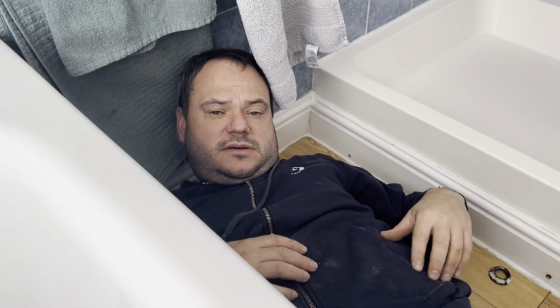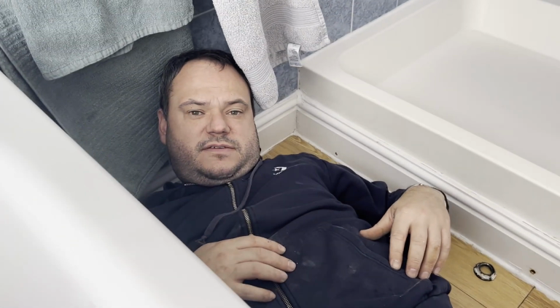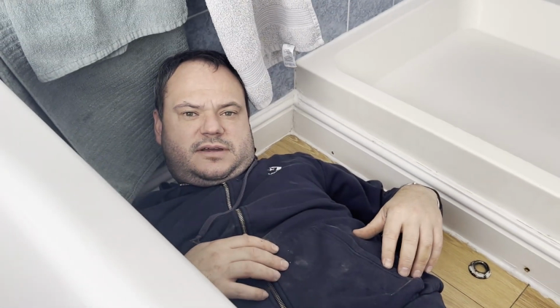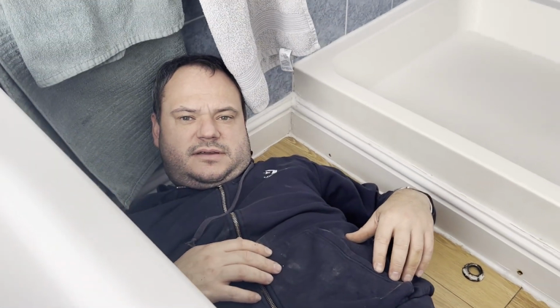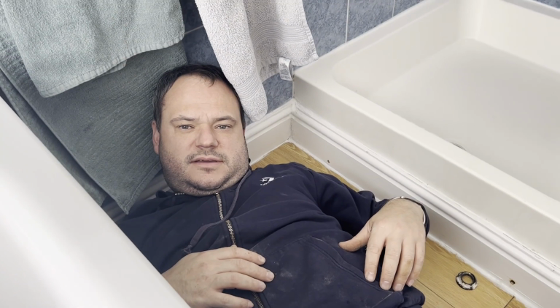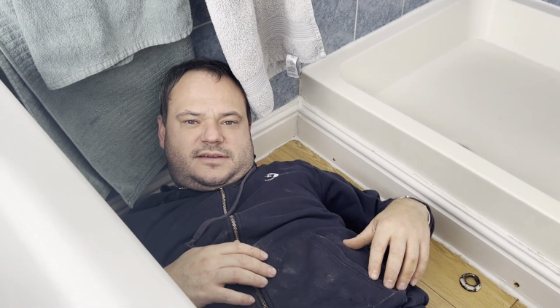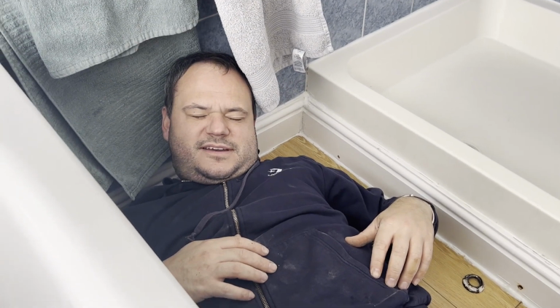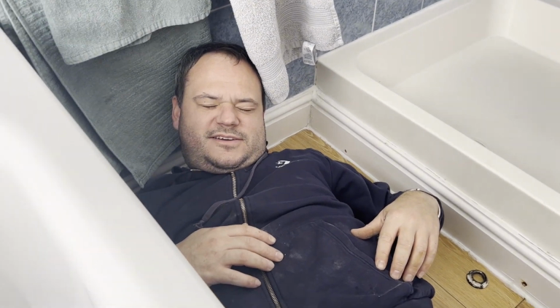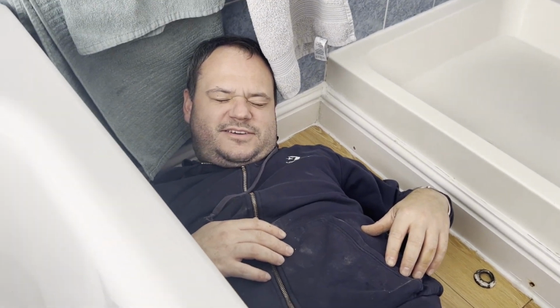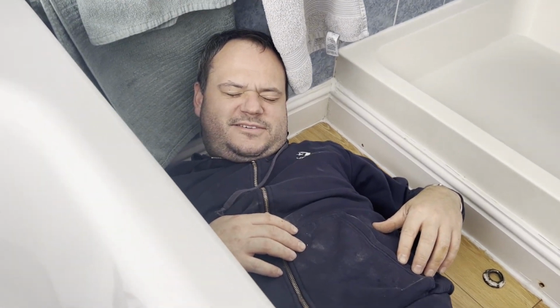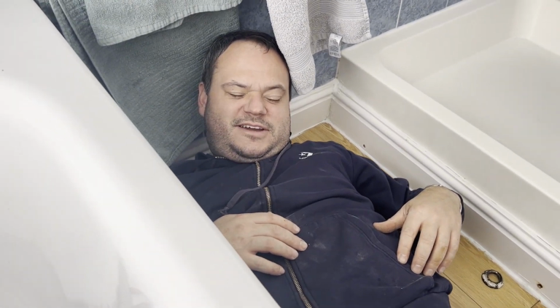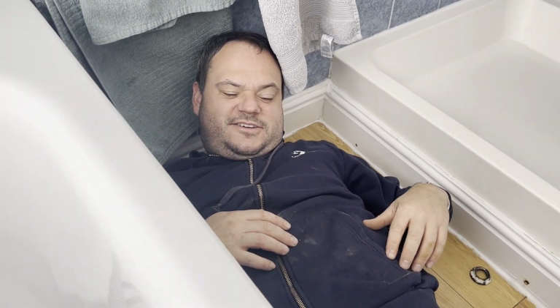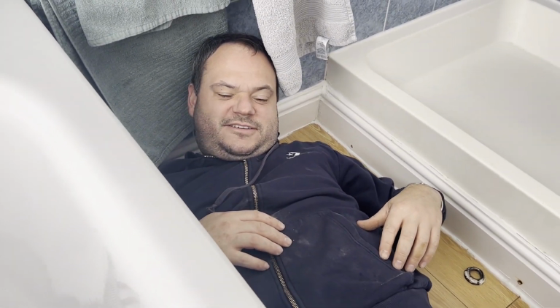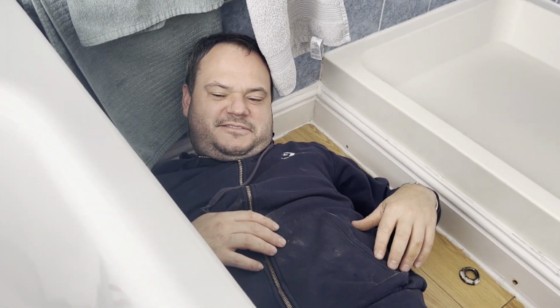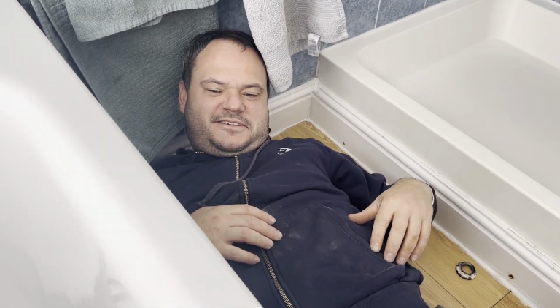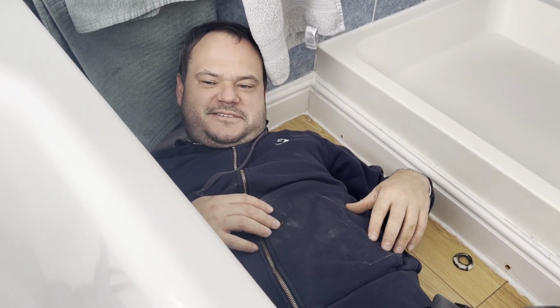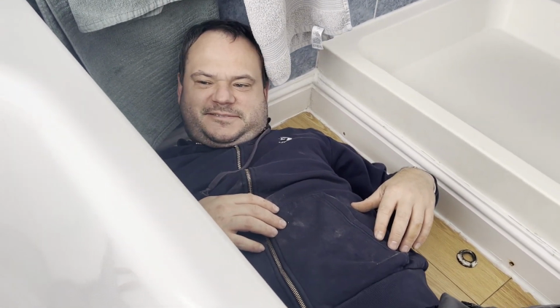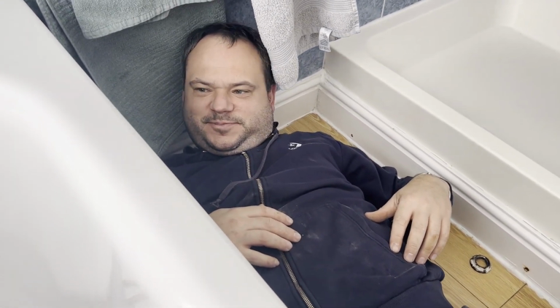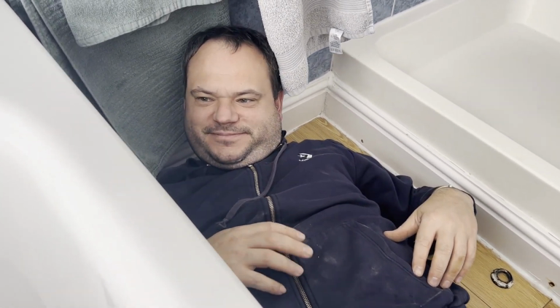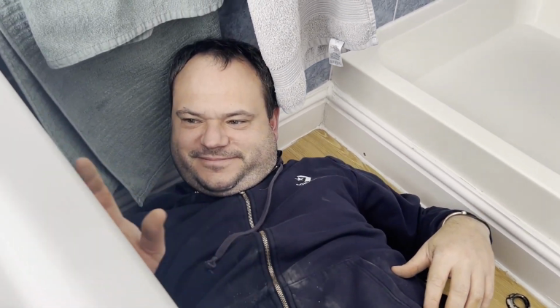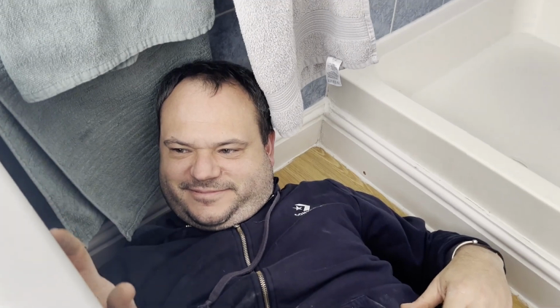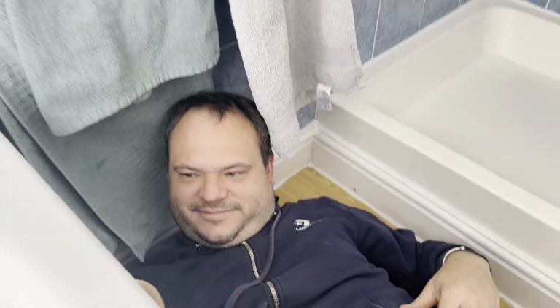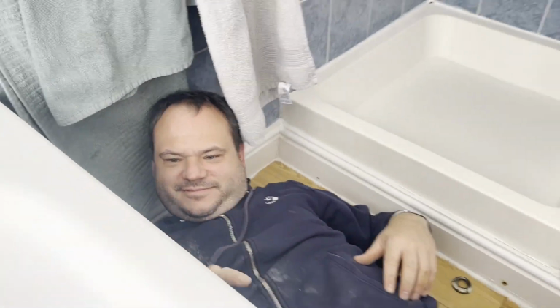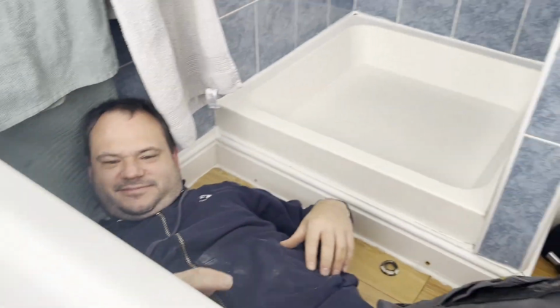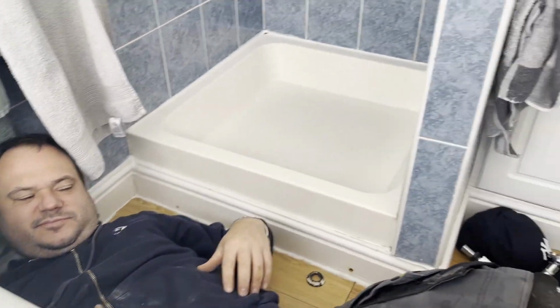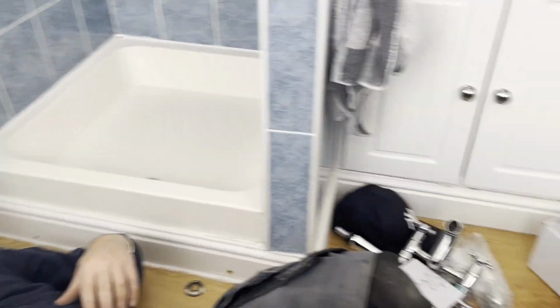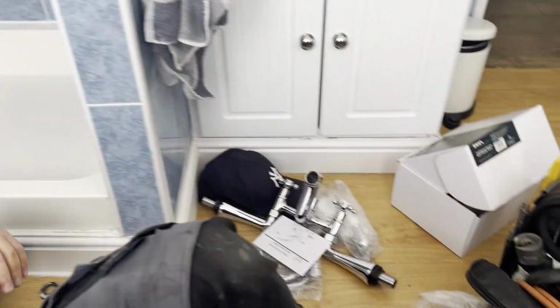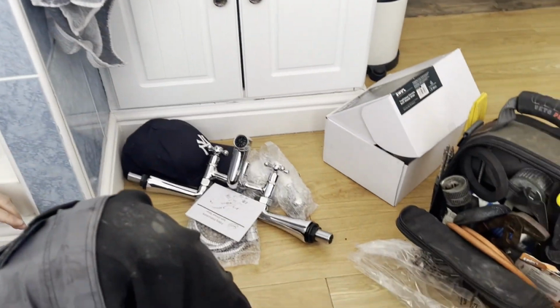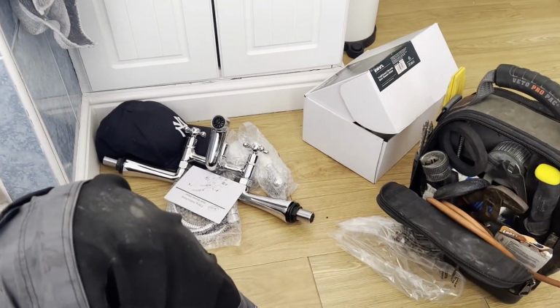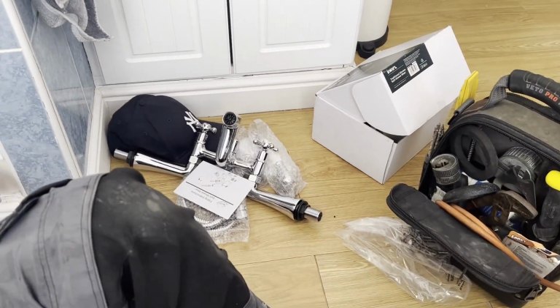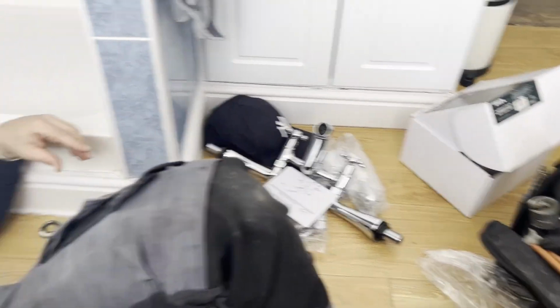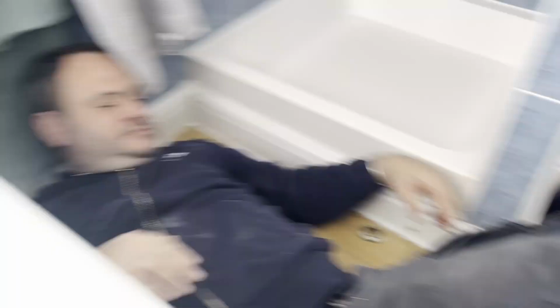You alright, Dan? You having a nice, relaxing? No nights now. Alright, let's get the other one in.